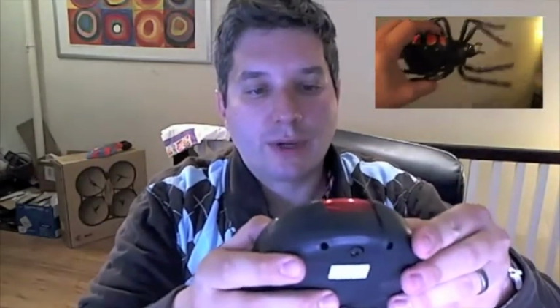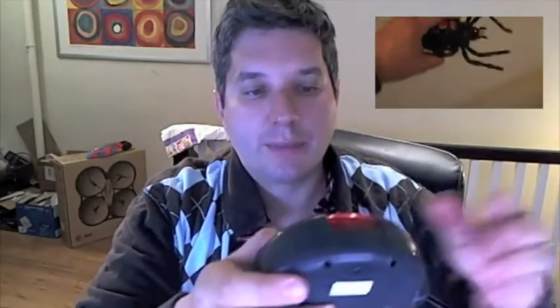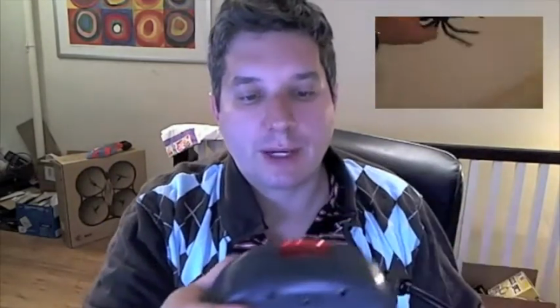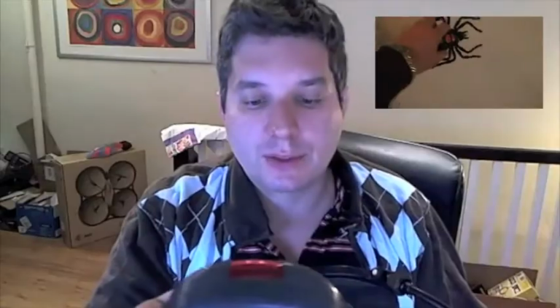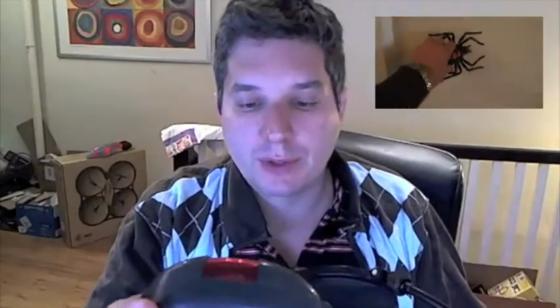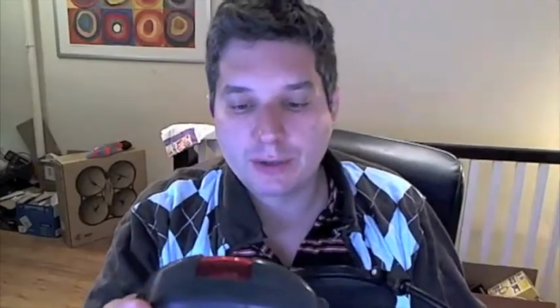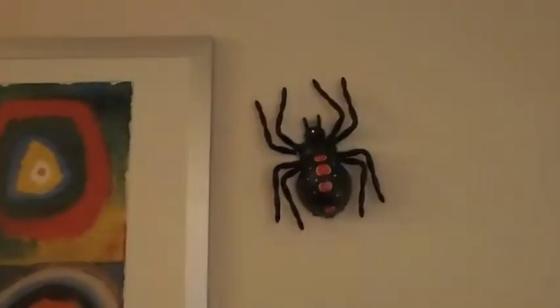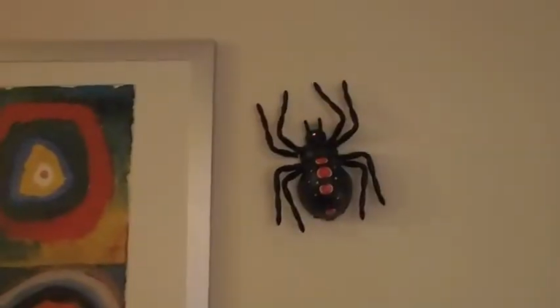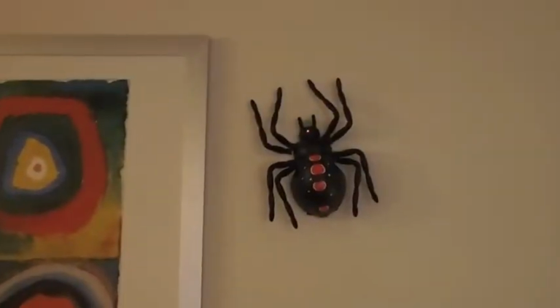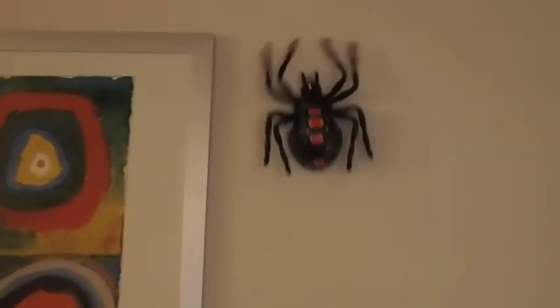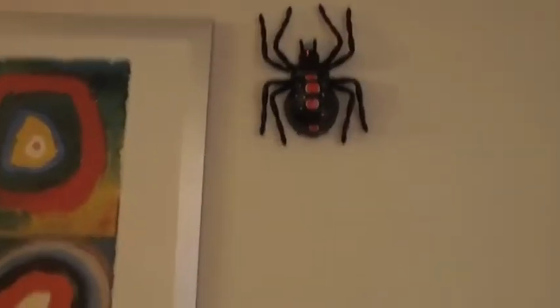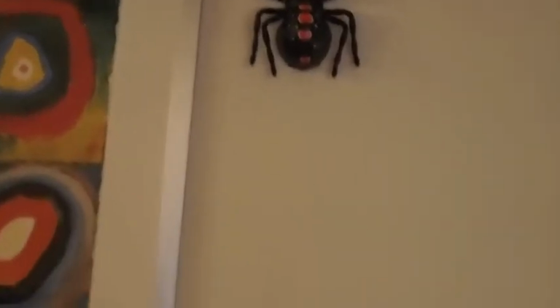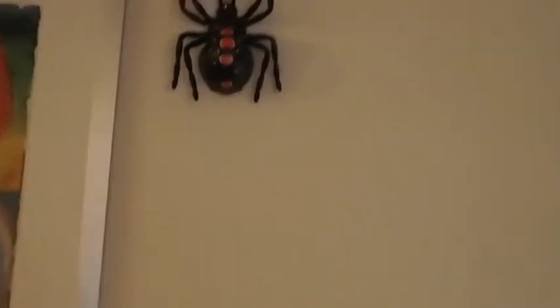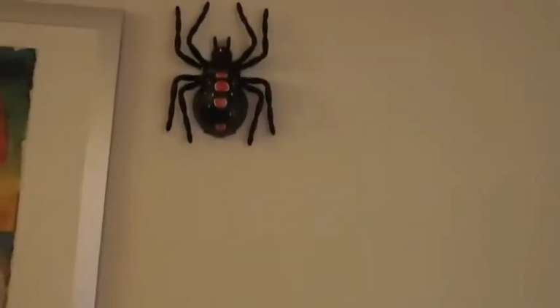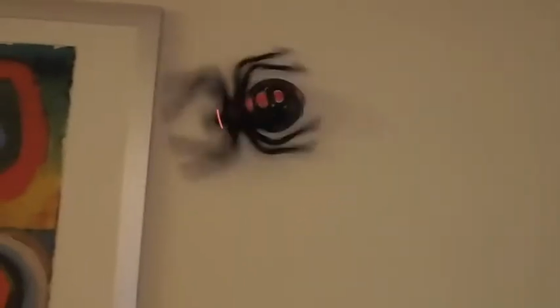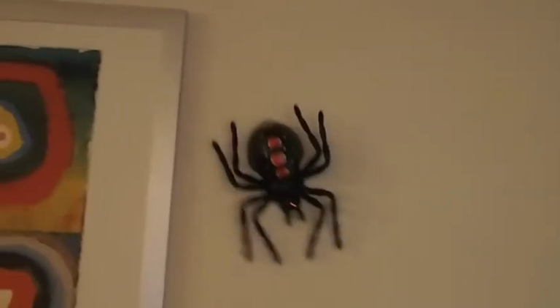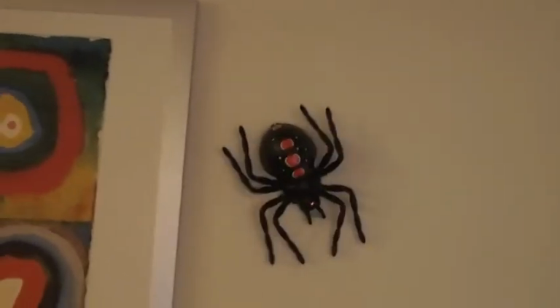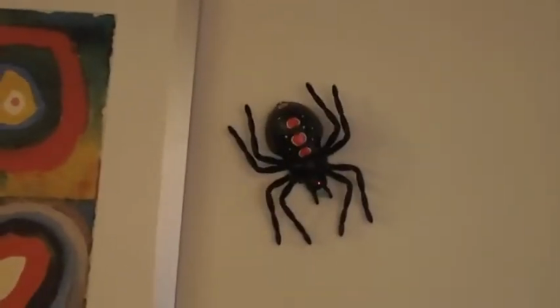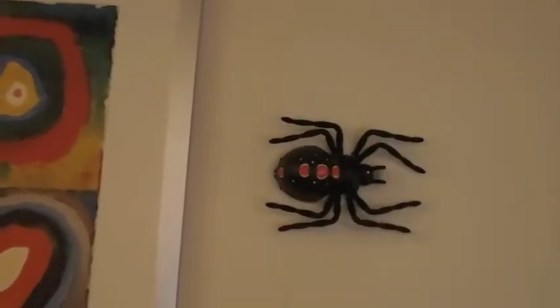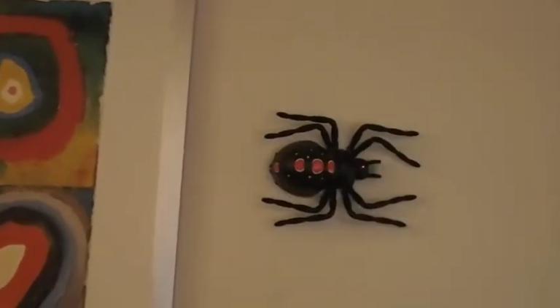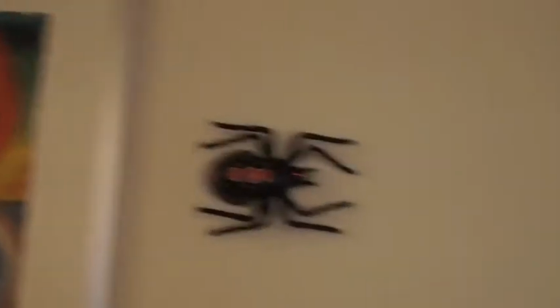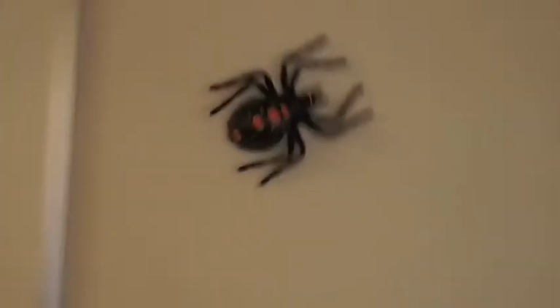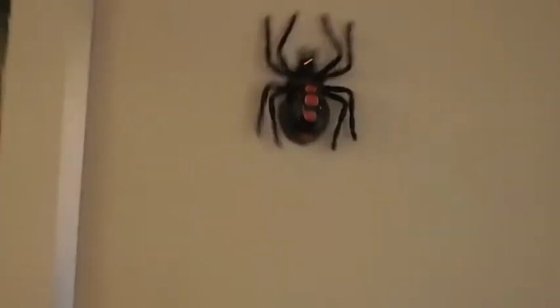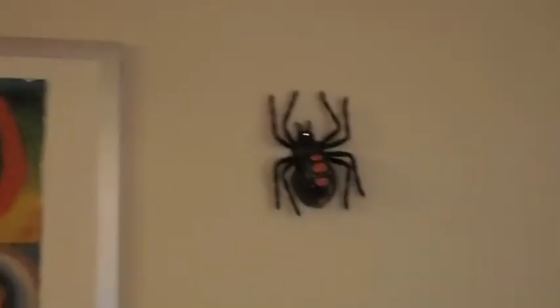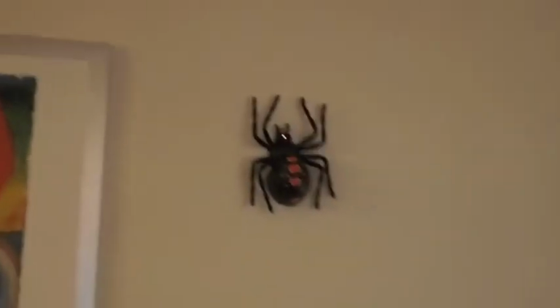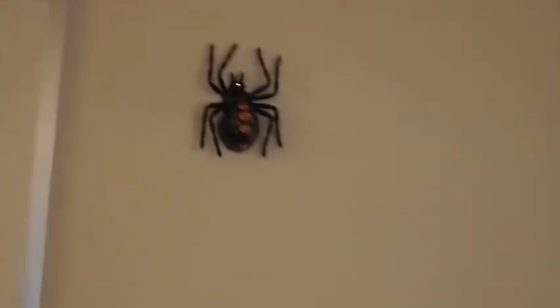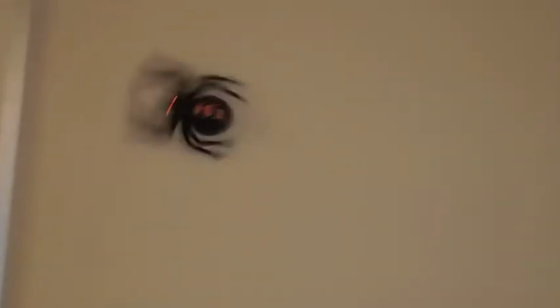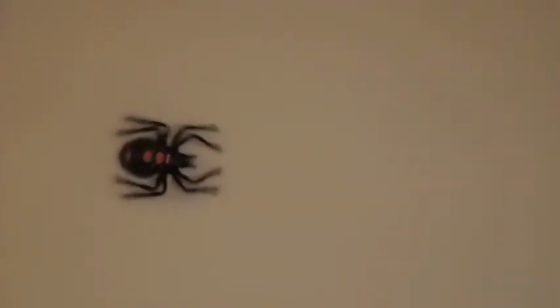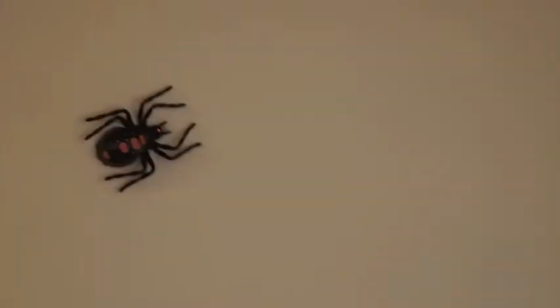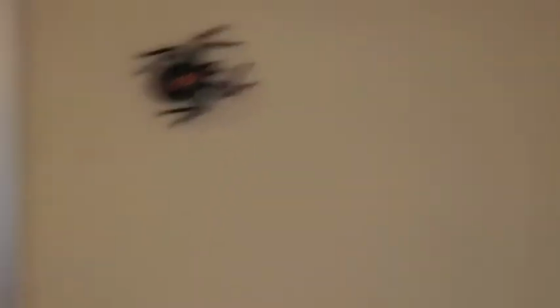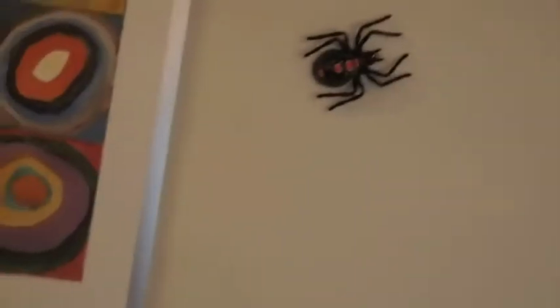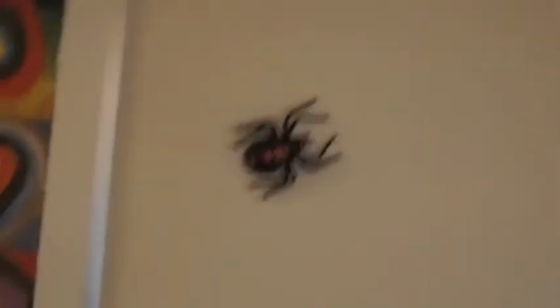You can spin around and do all sorts of stuff. You charge it right on the remote — there's a little cable that comes out of the remote and it charges the little device, the little spider as it were.